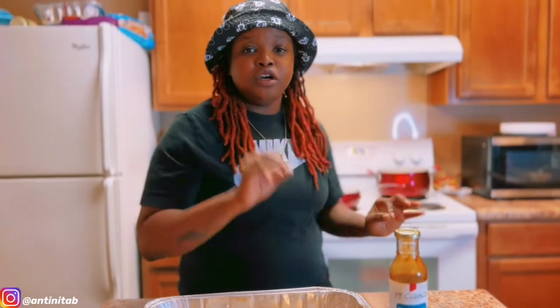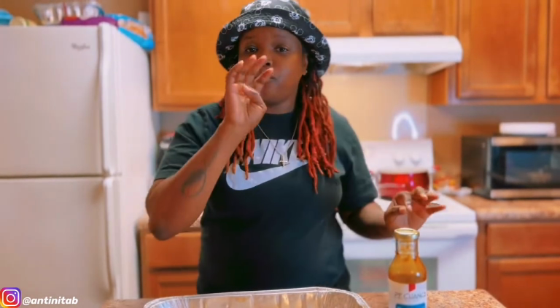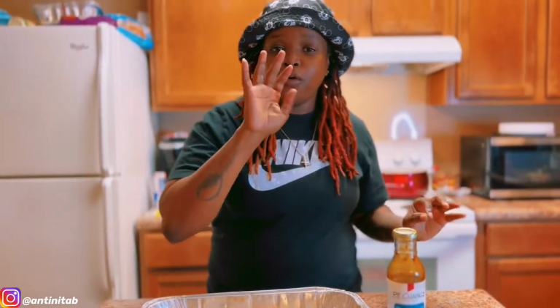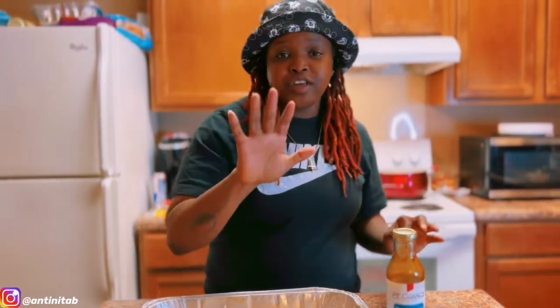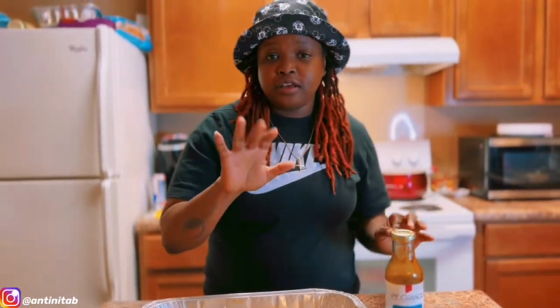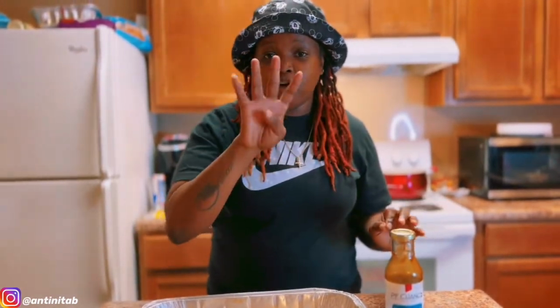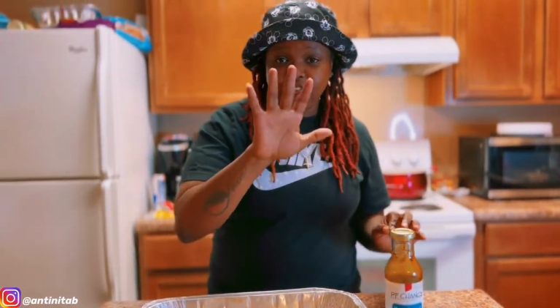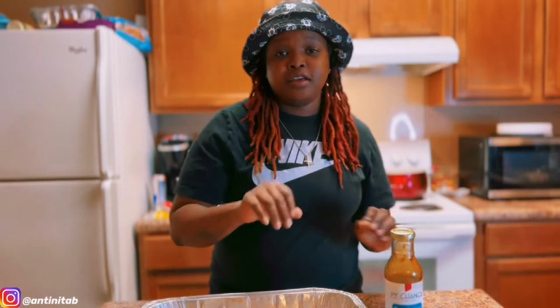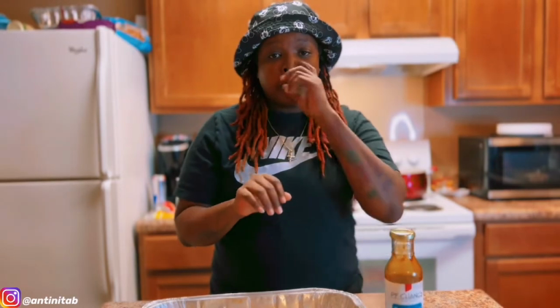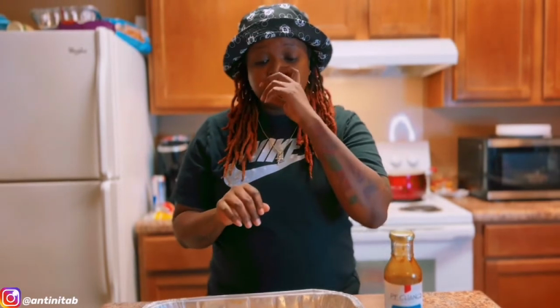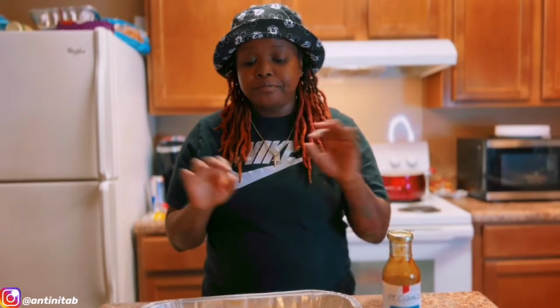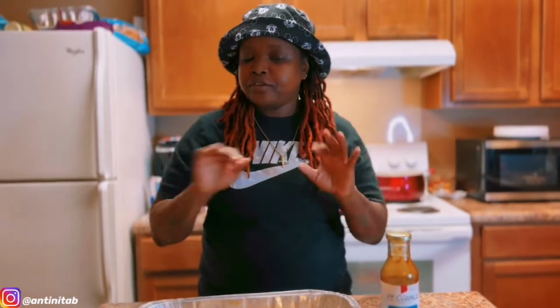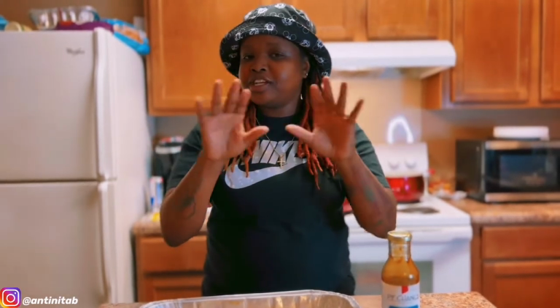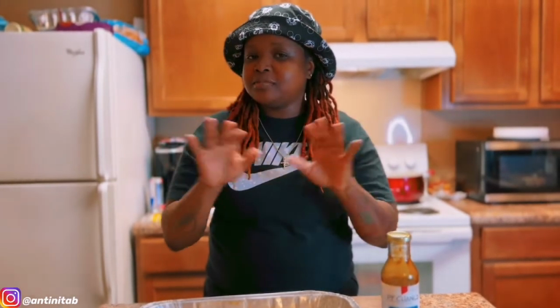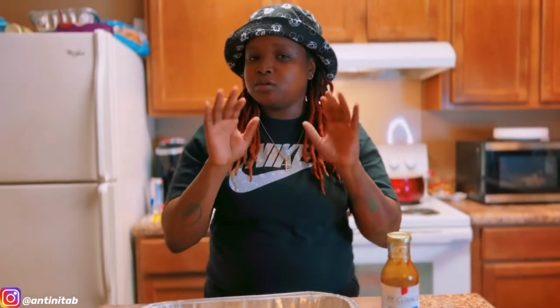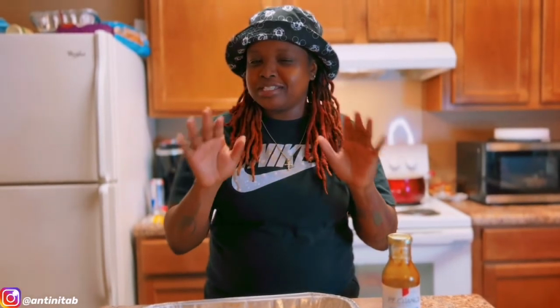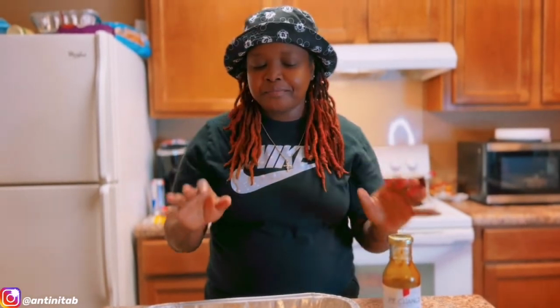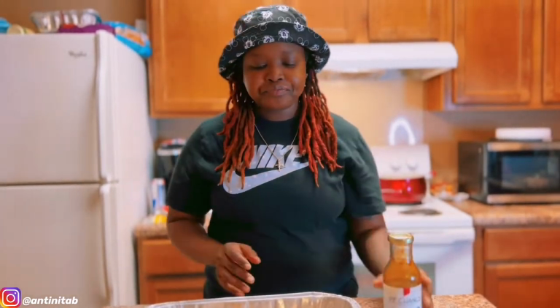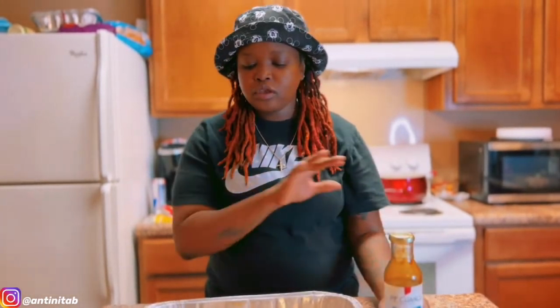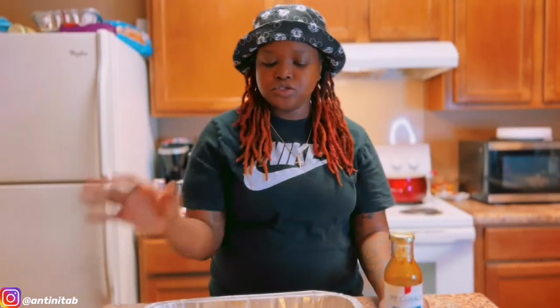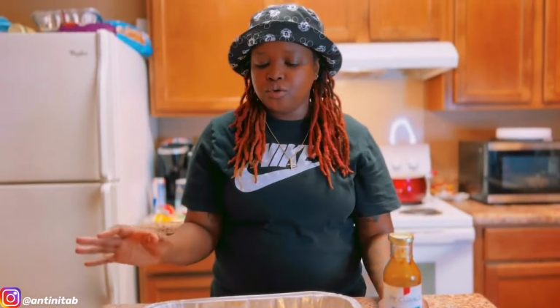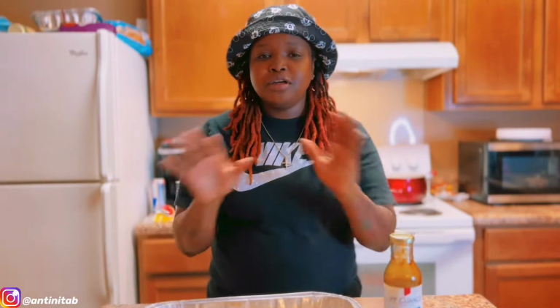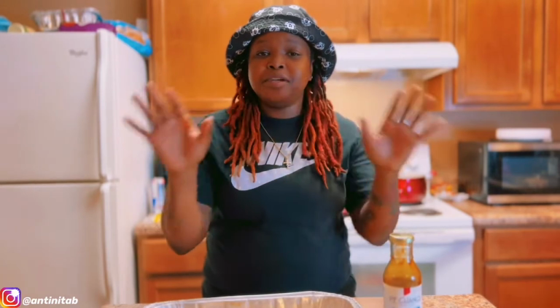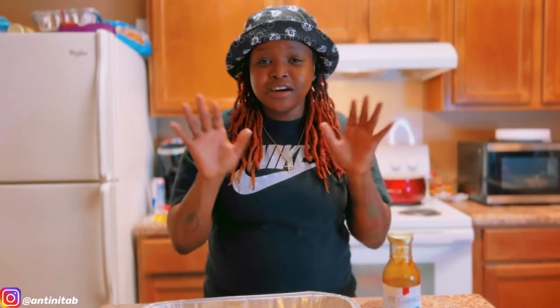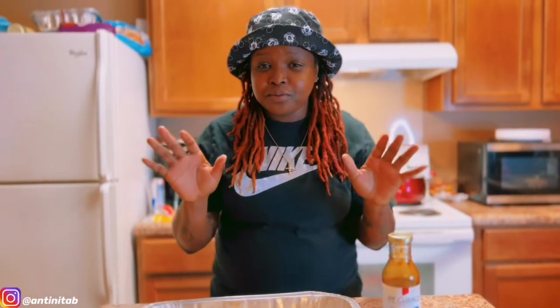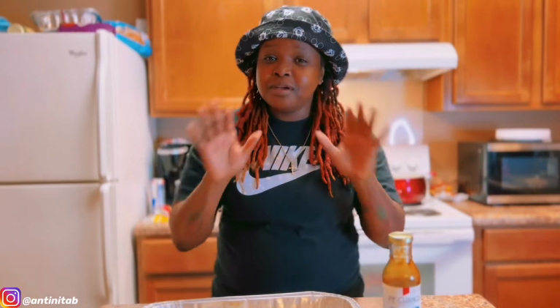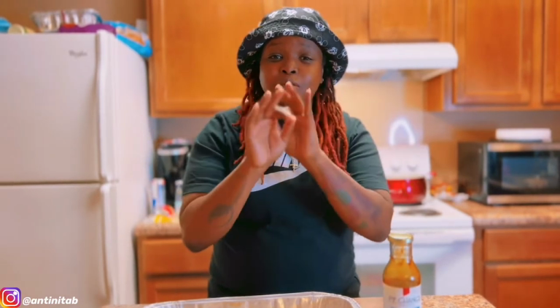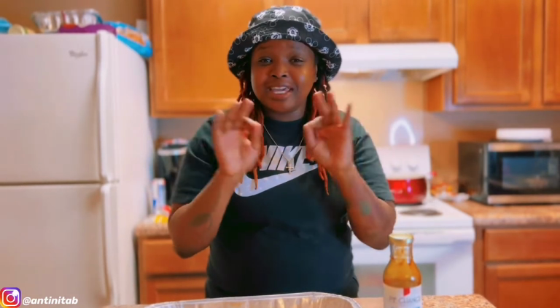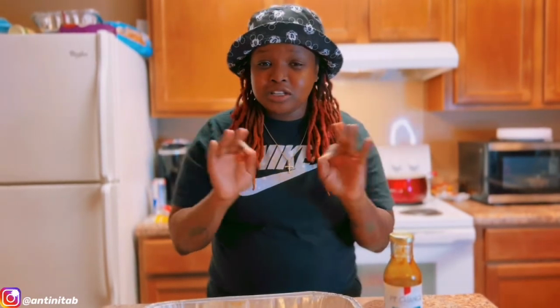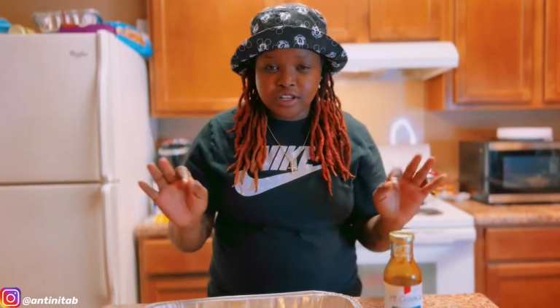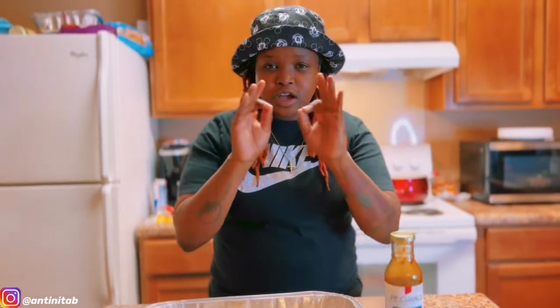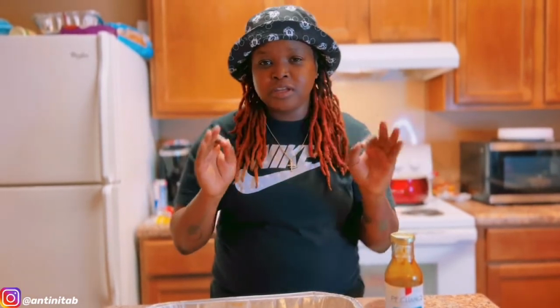Before I put it in the oven, we're gonna preheat the oven to 450 degrees. We're gonna do 15 minutes on each side. Let me get the oven prepped and when I get all this ready, y'all gonna see what's done.